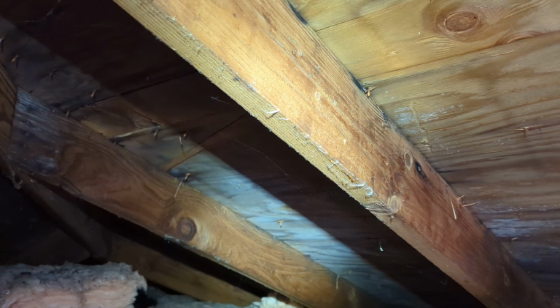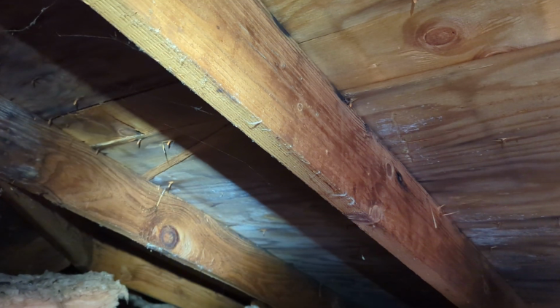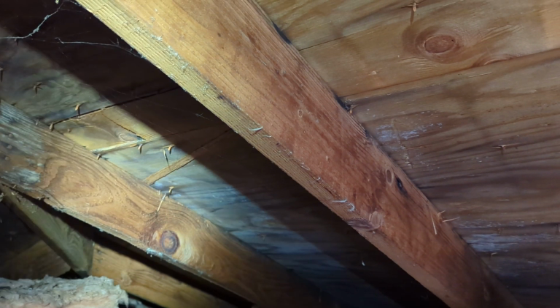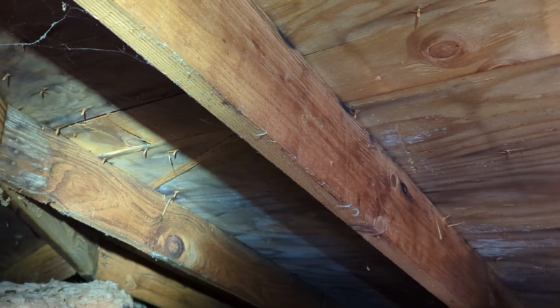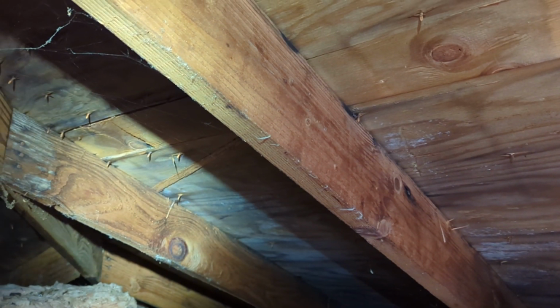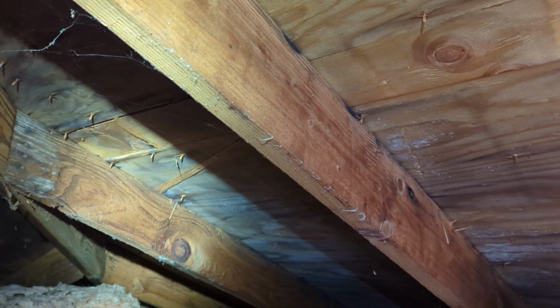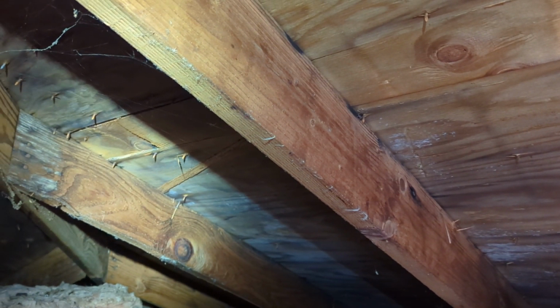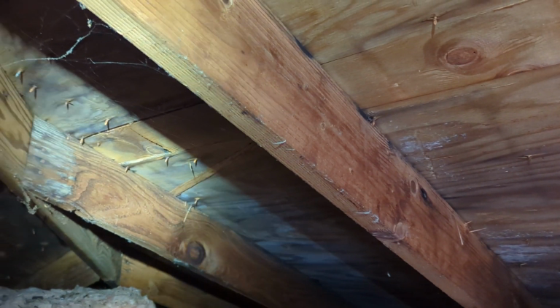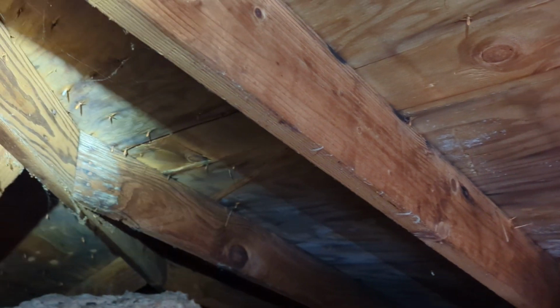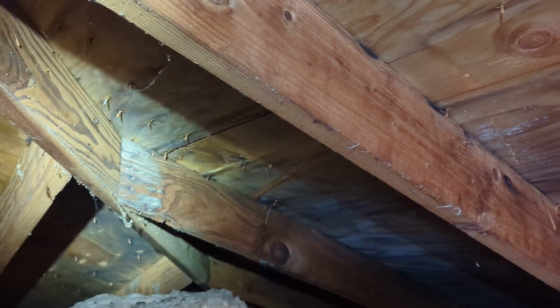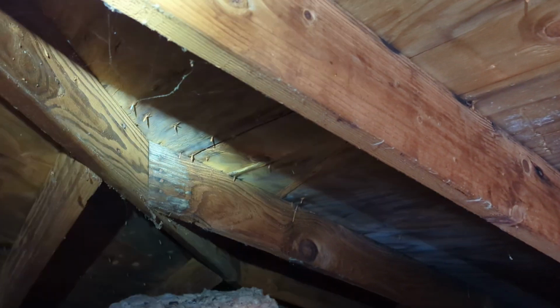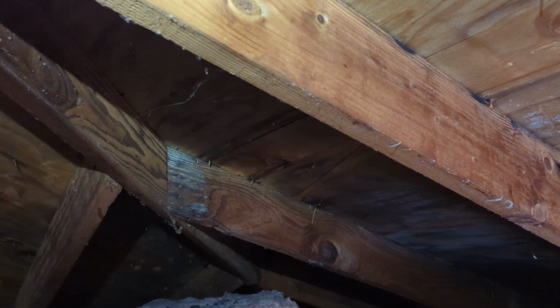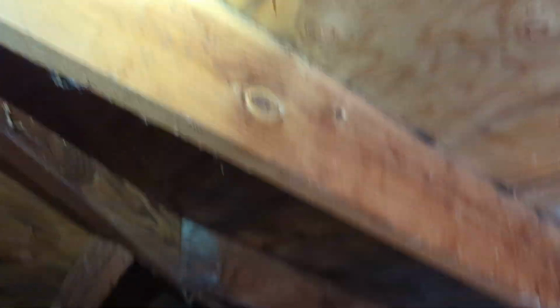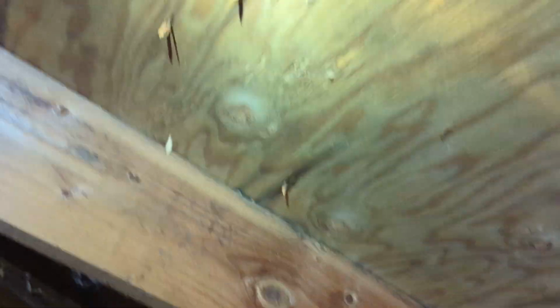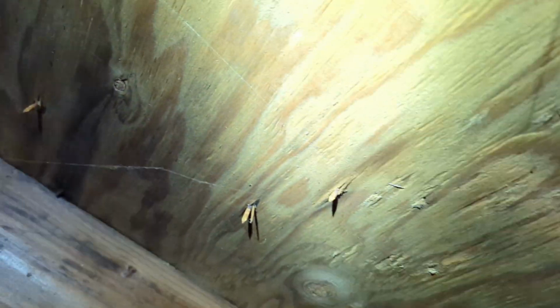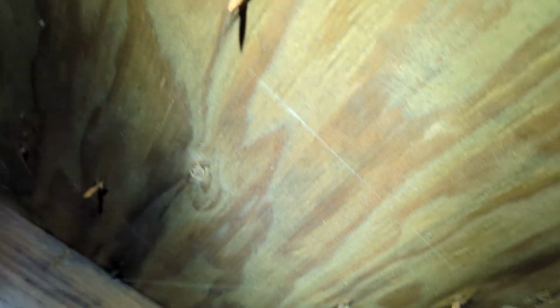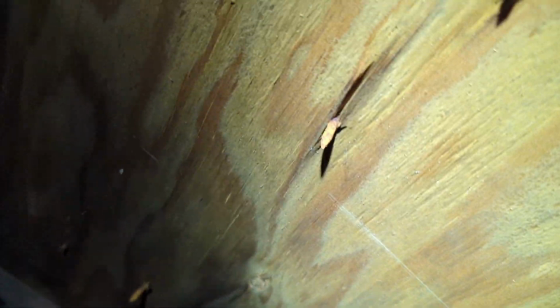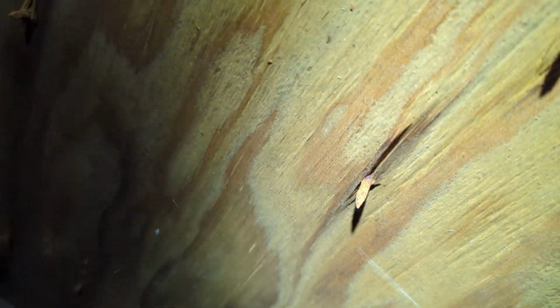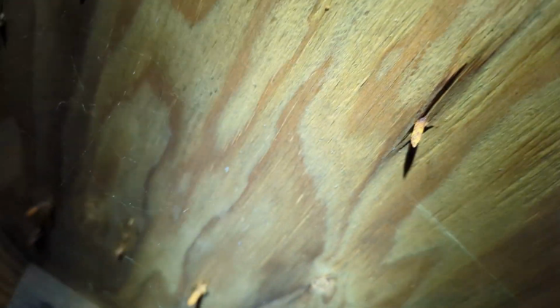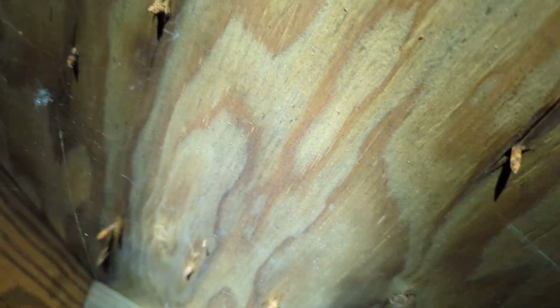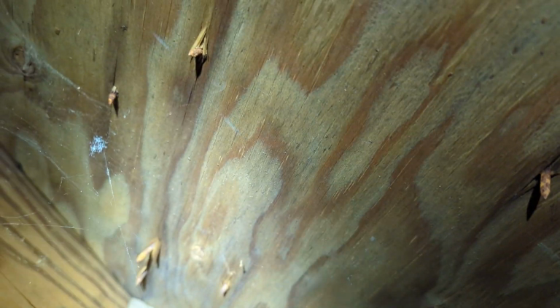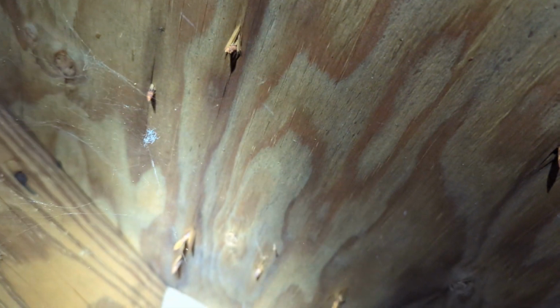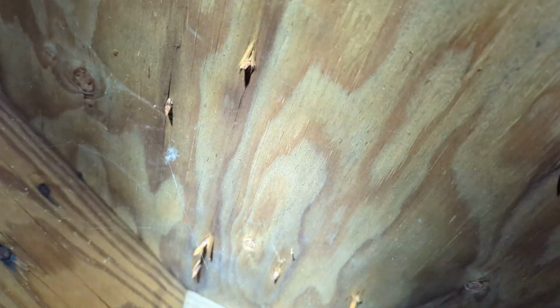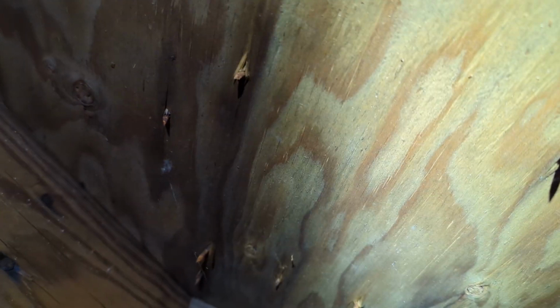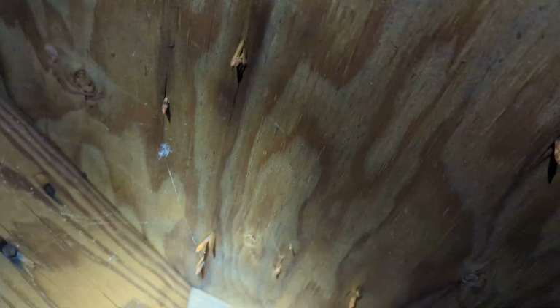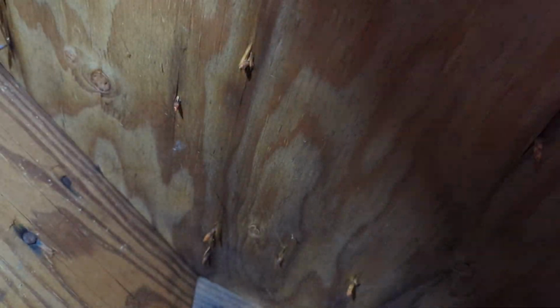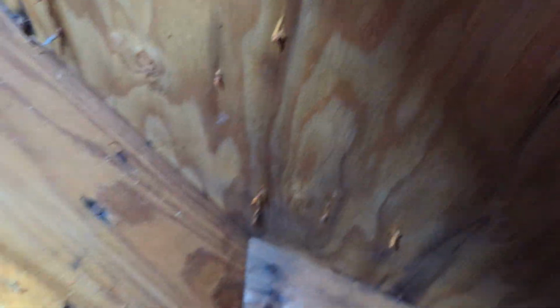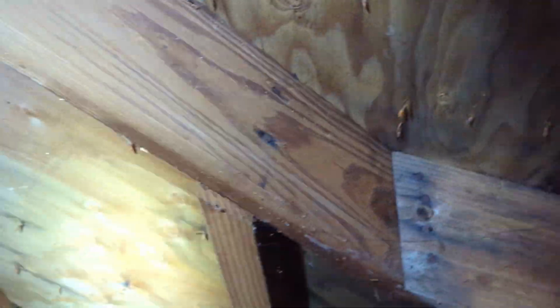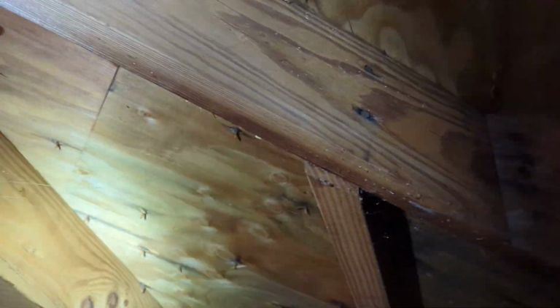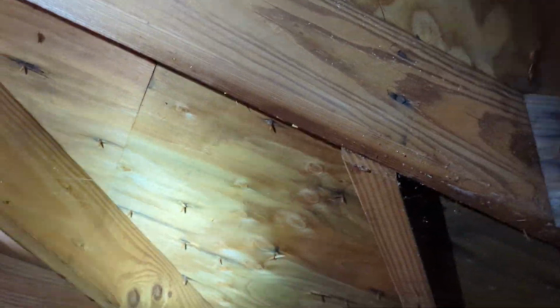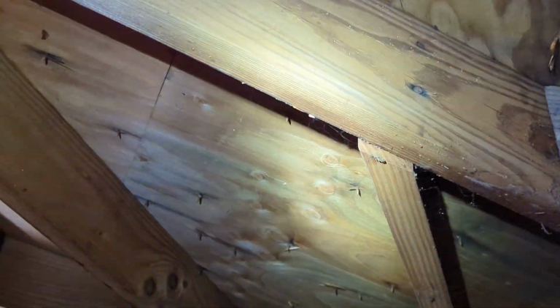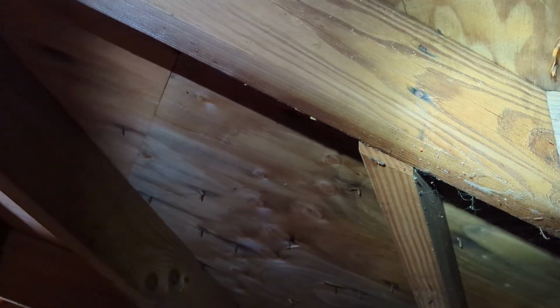I have what appears to be organic growth and staining at the underside of the roof sheathing, and substantially rusted nail heads. These nails shouldn't be rusting, especially considering how new this roof is. This is an indication that we may have an attic ventilation challenge.